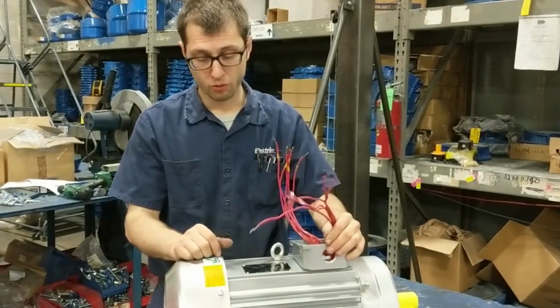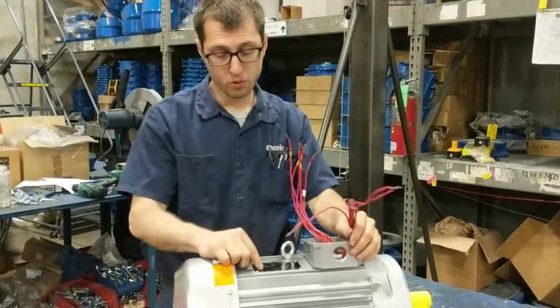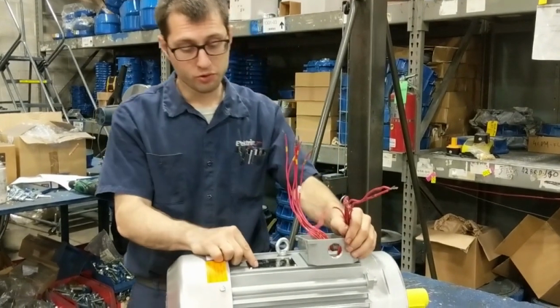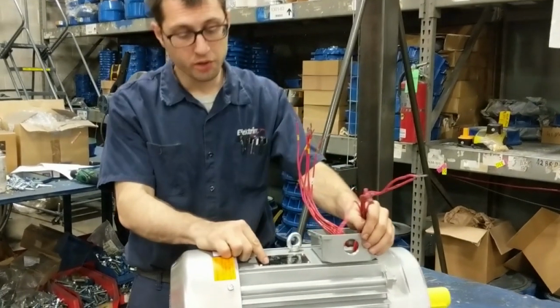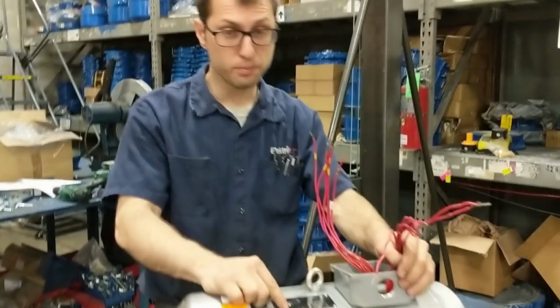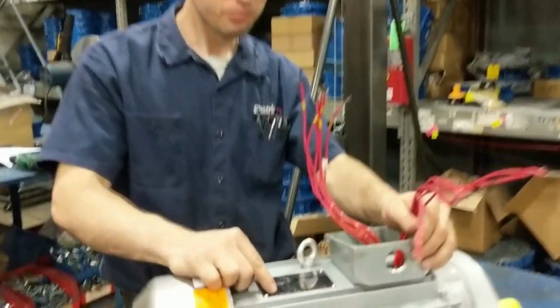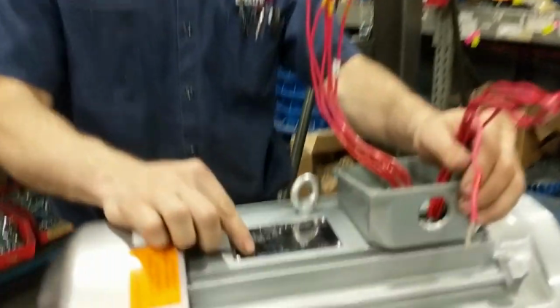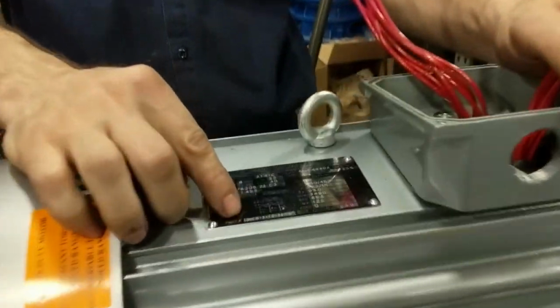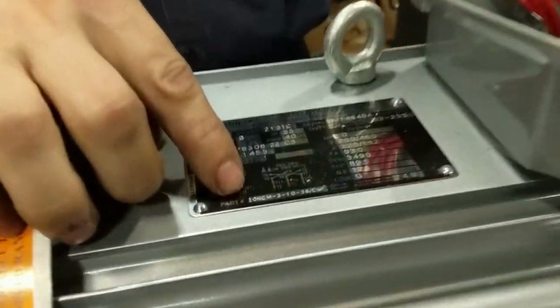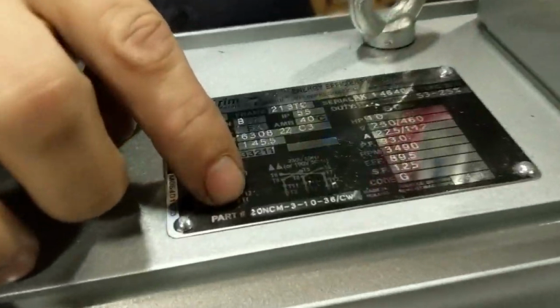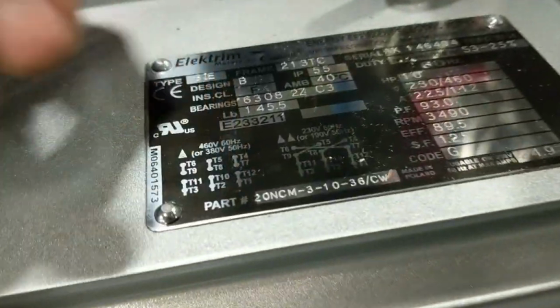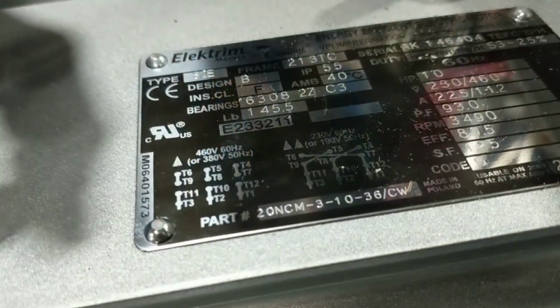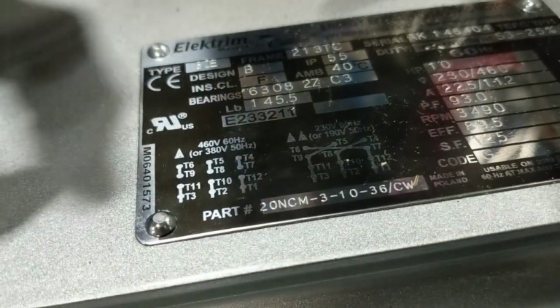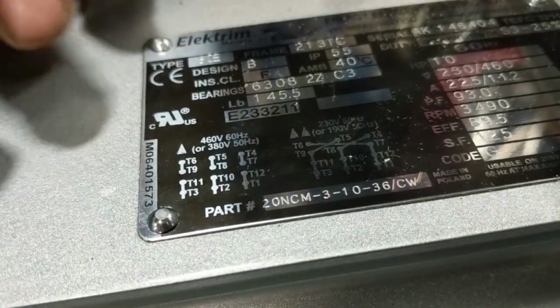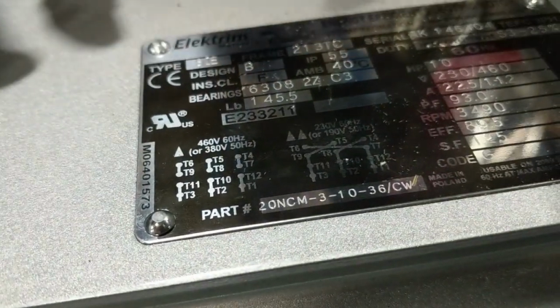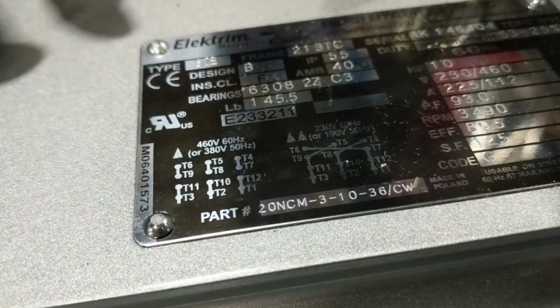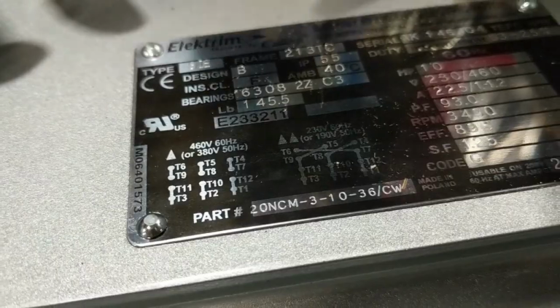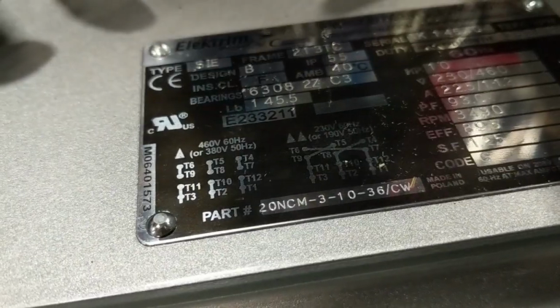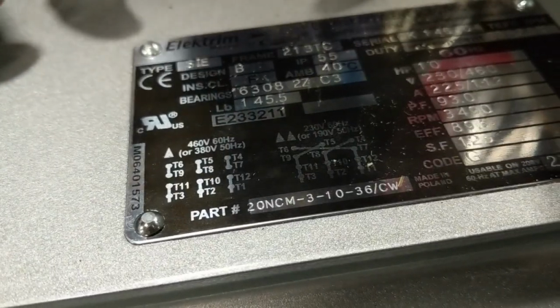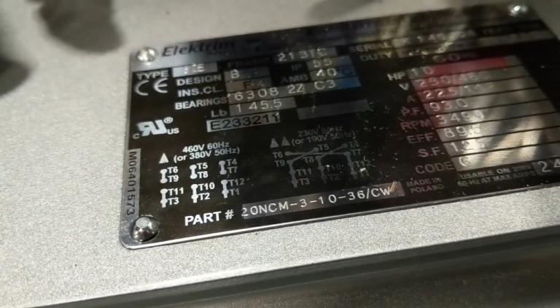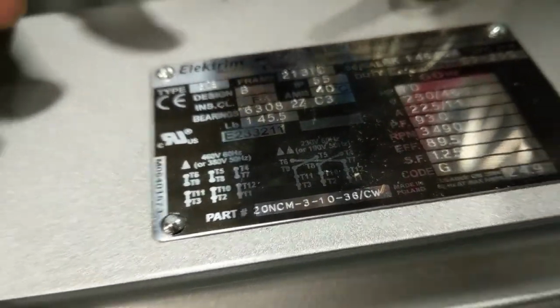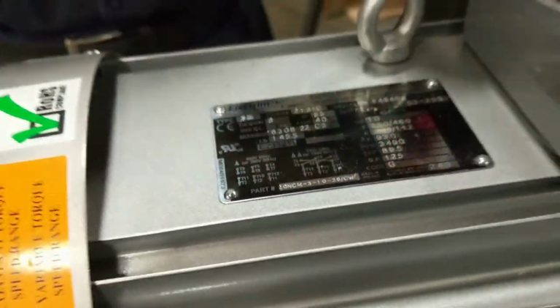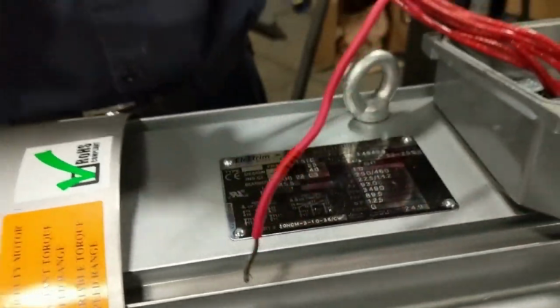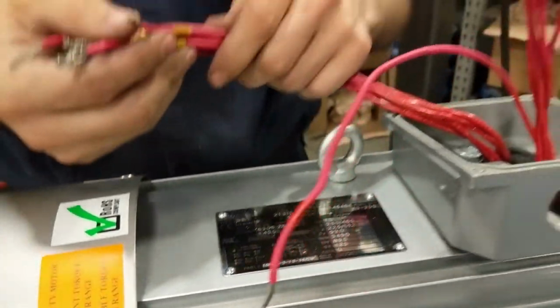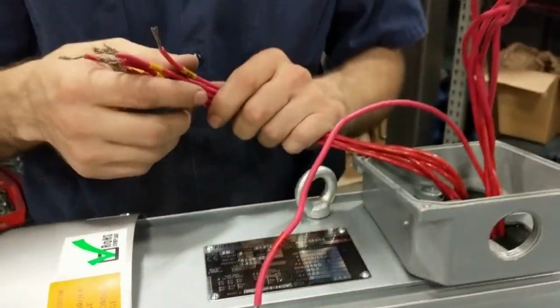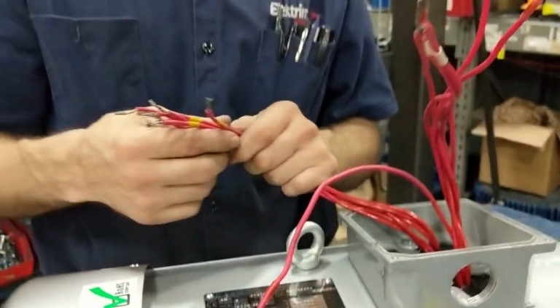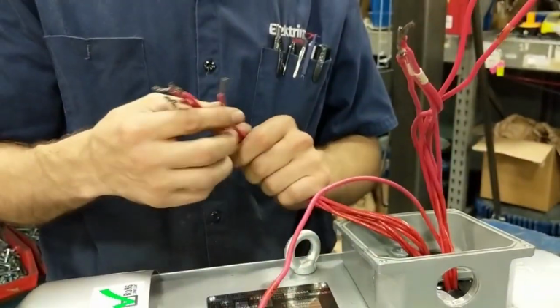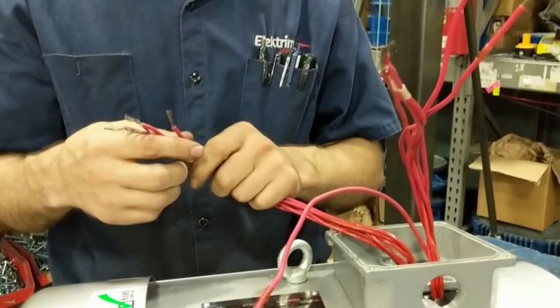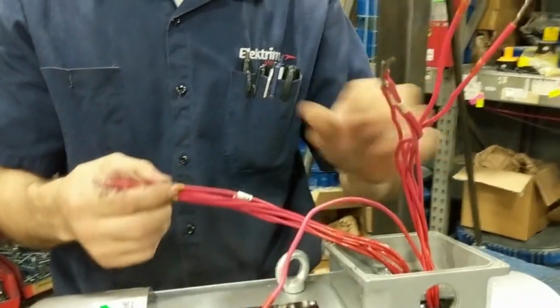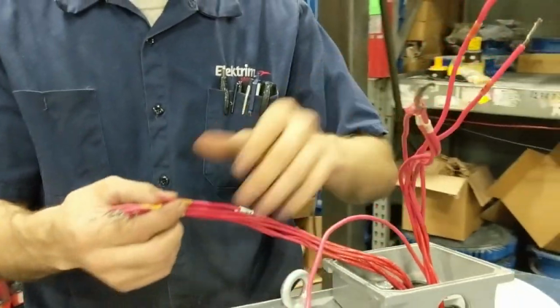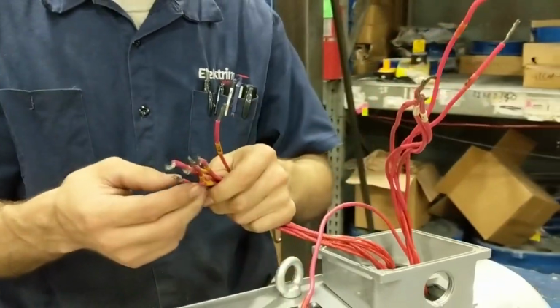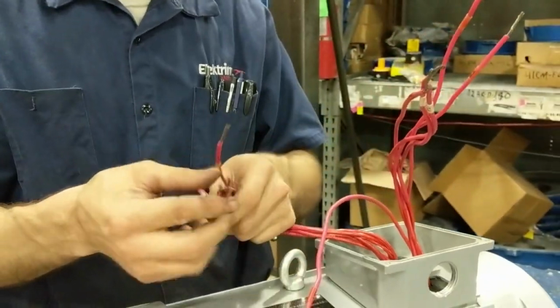We're going to be working with the 20NCU 310-36CW car wash motor and we're going to be wiring it for 460V Delta. We're using Delta because it is a 12-lead motor and must be wired with 12 leads.